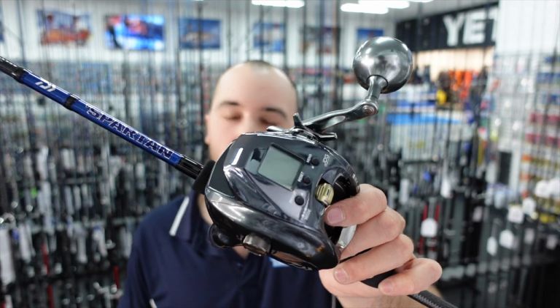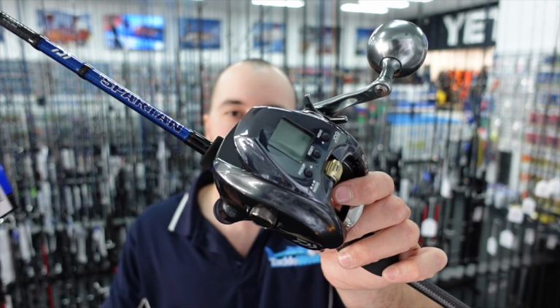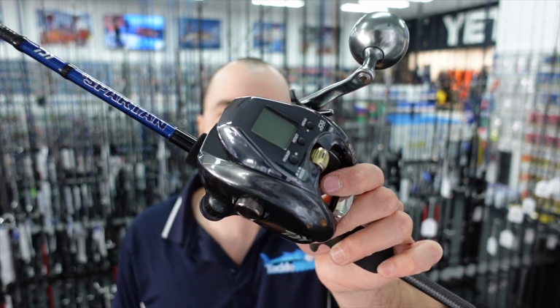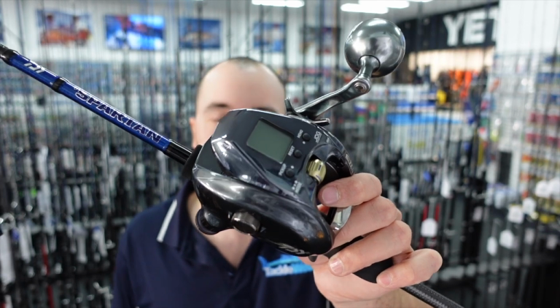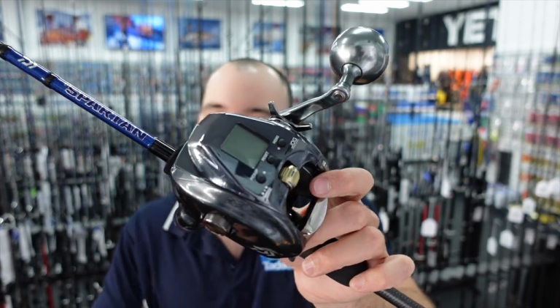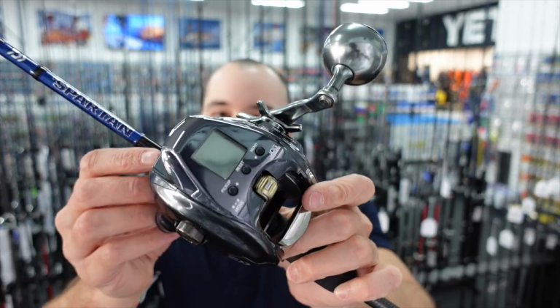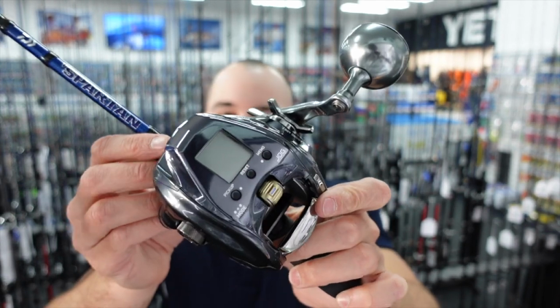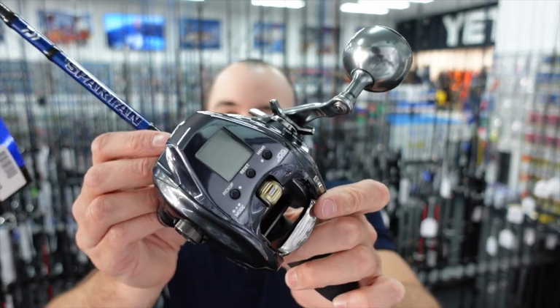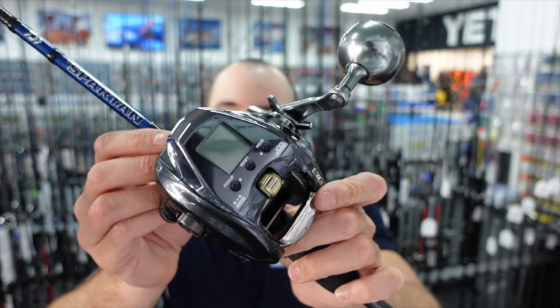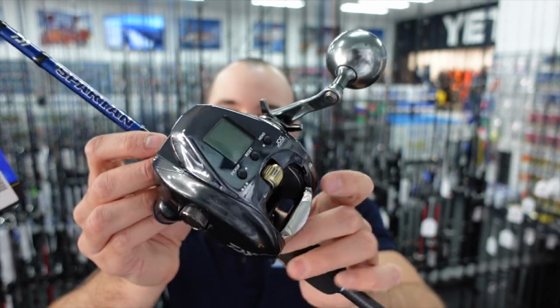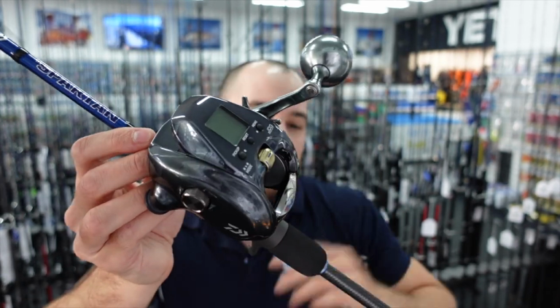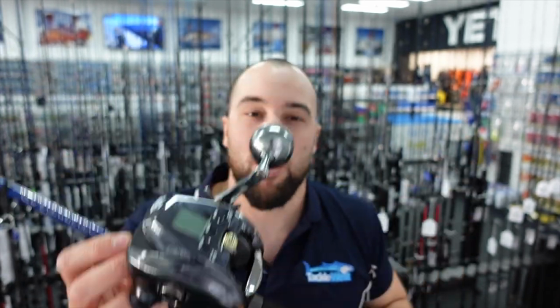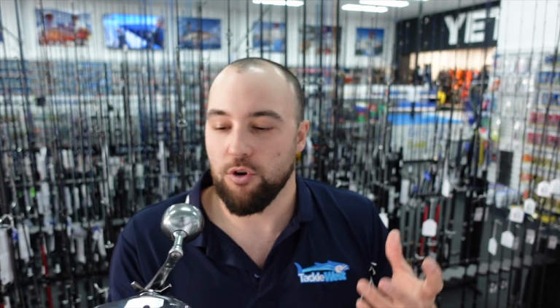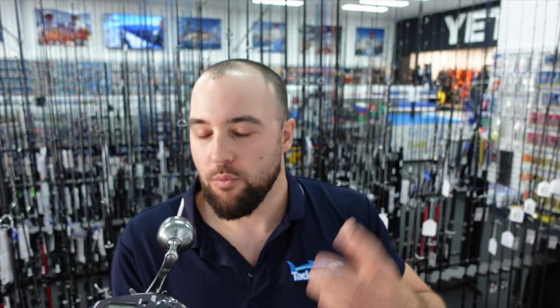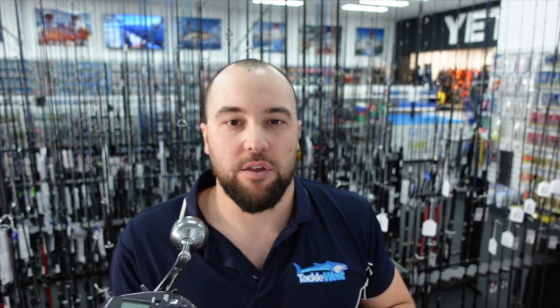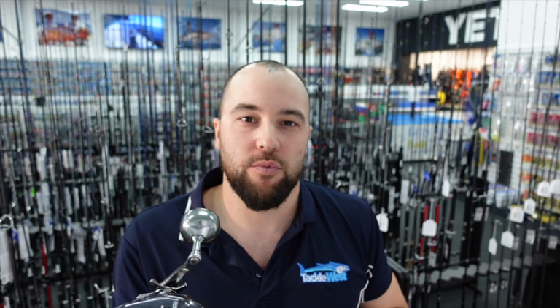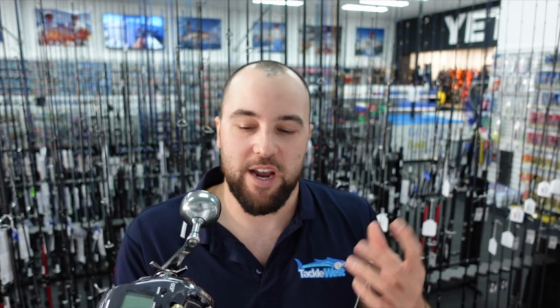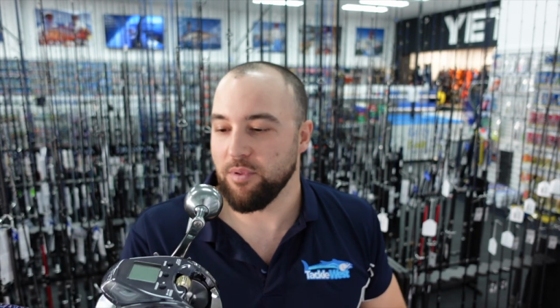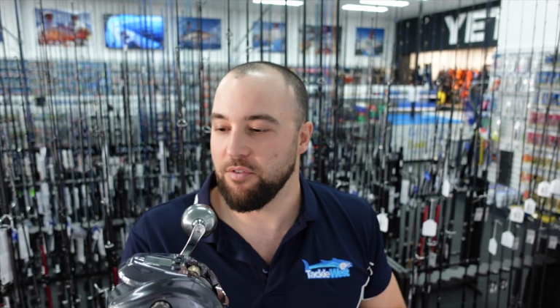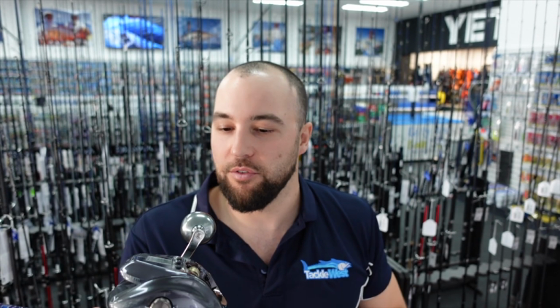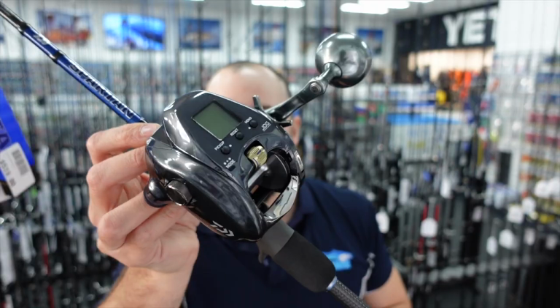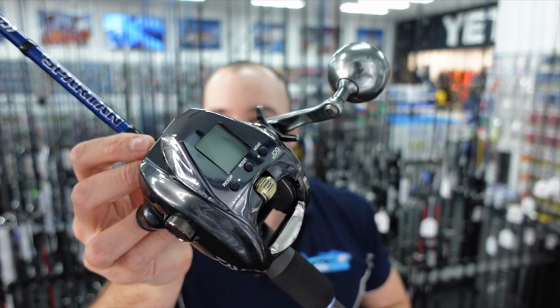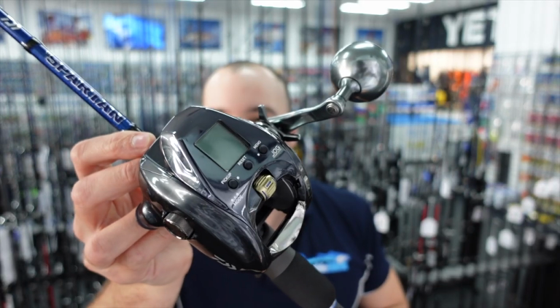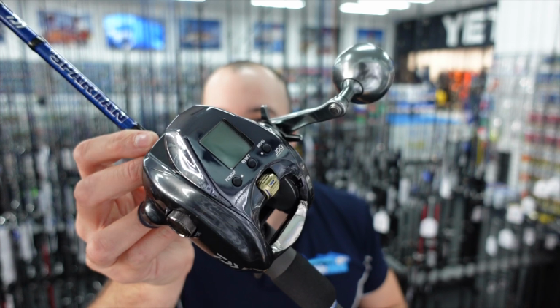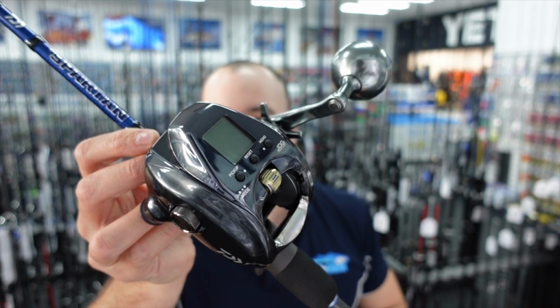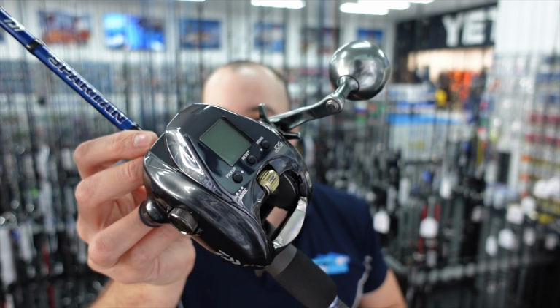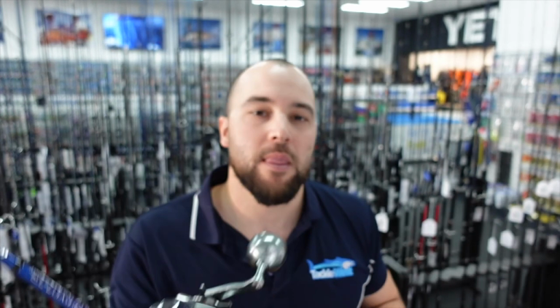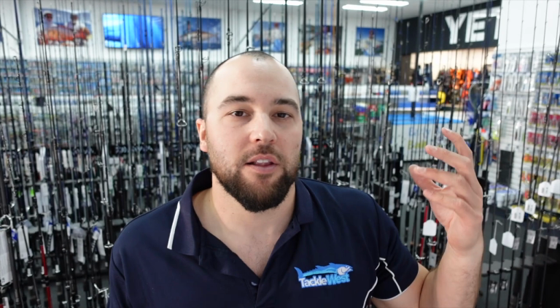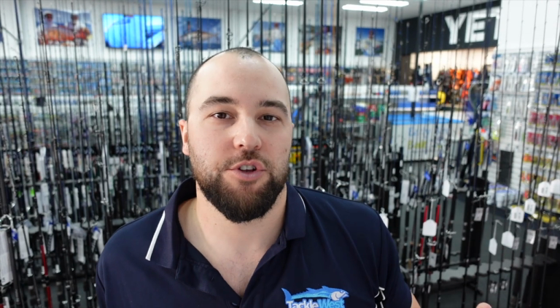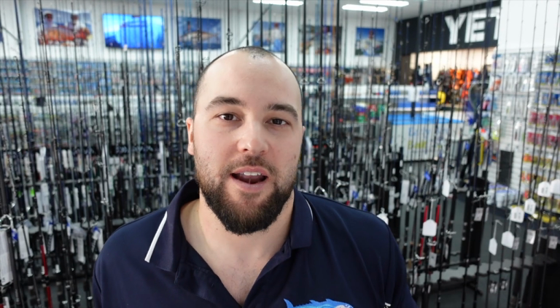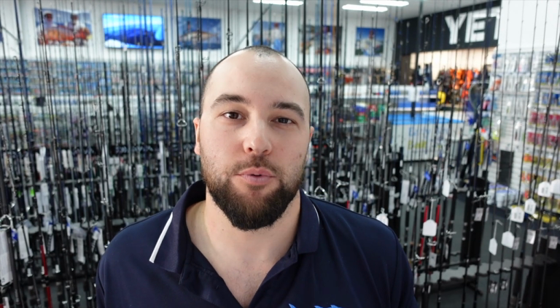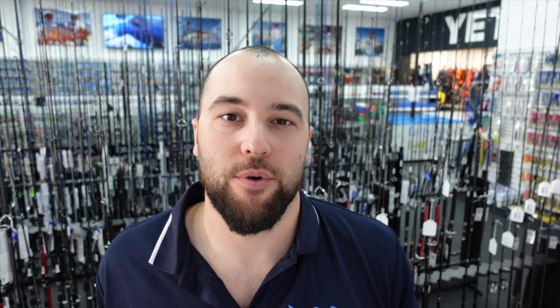All three rods I've shown you match up perfectly with this Seaborg reel. Pop in store and we'll run you through them and check out a couple of other different rods. That's the Daiwa Seaborg 400 — let's go and check out how to spool up the reel.